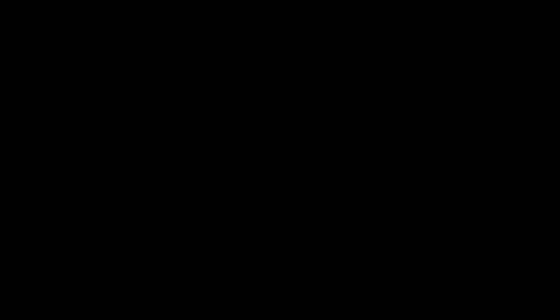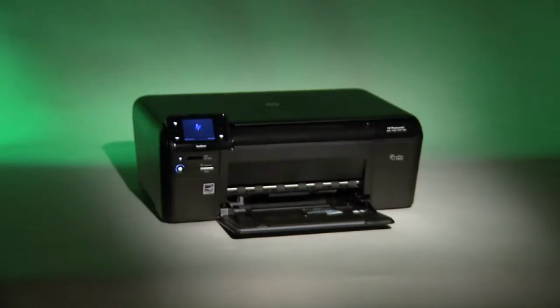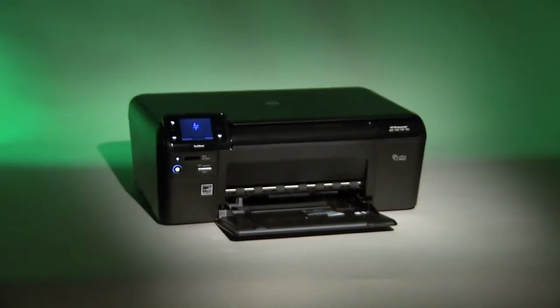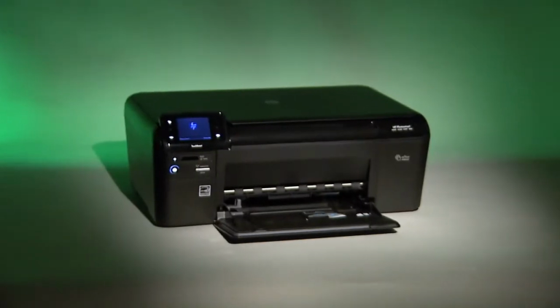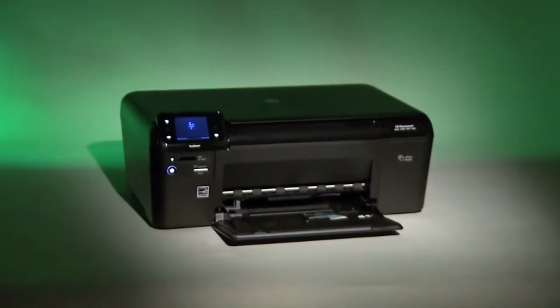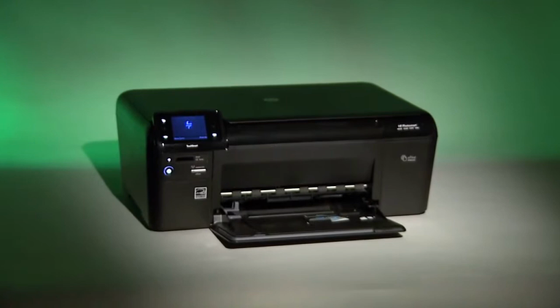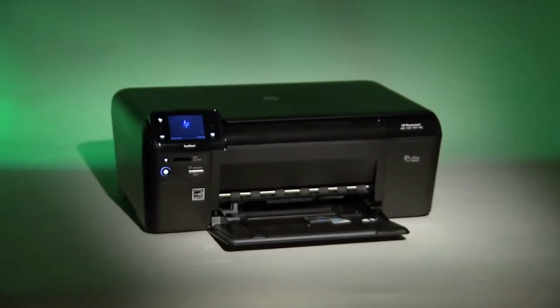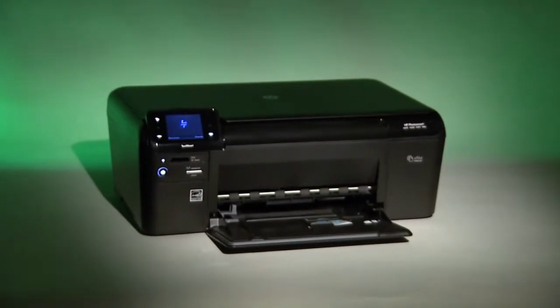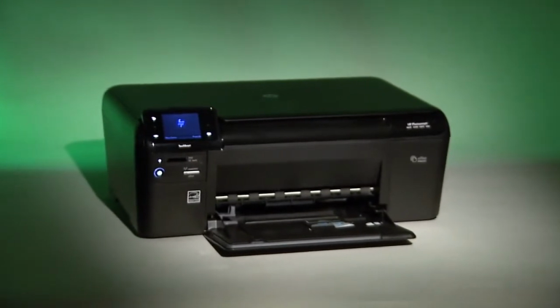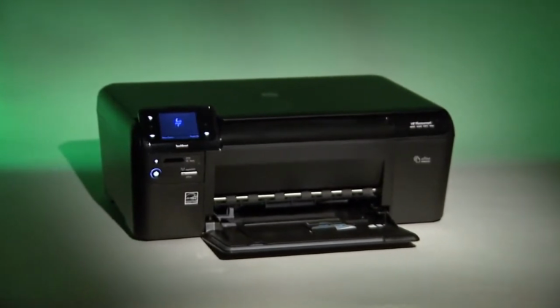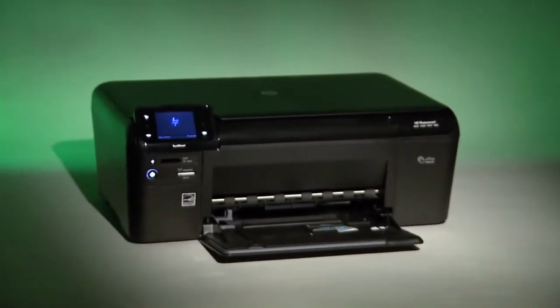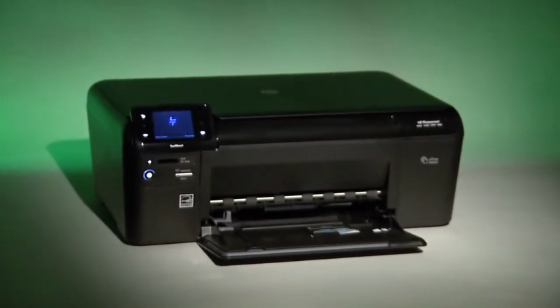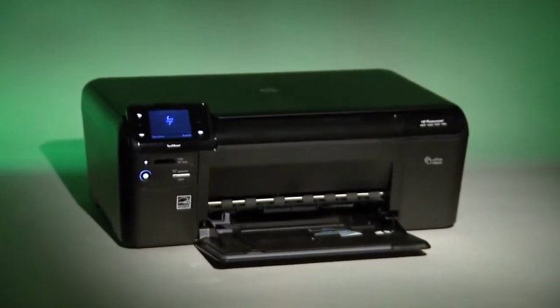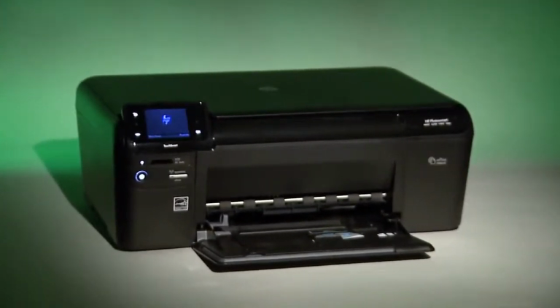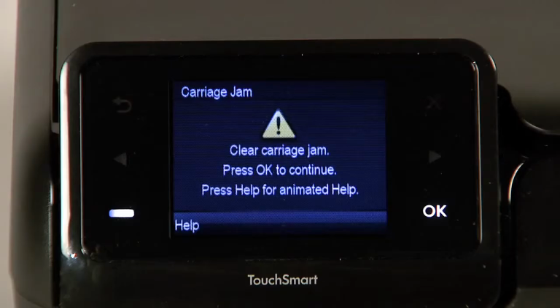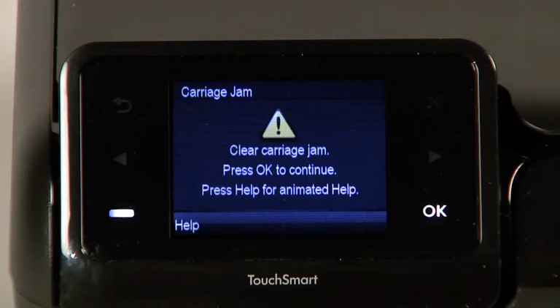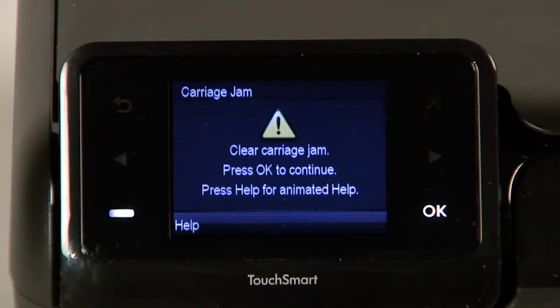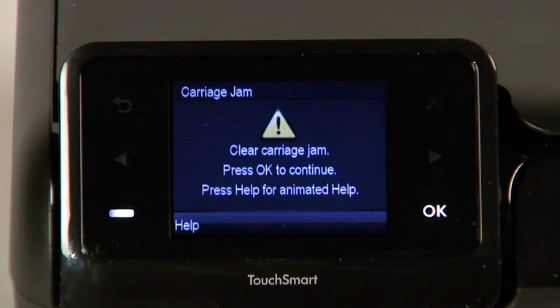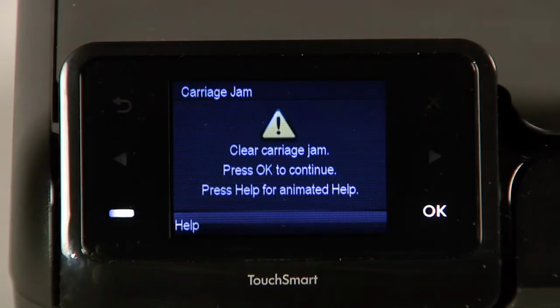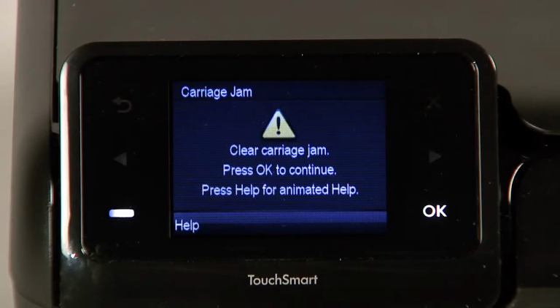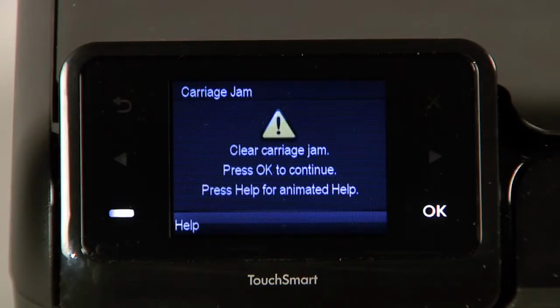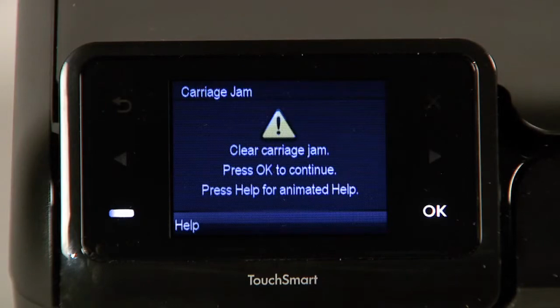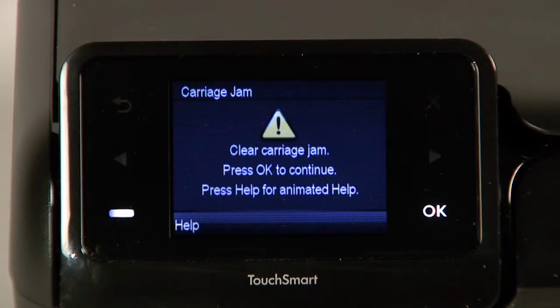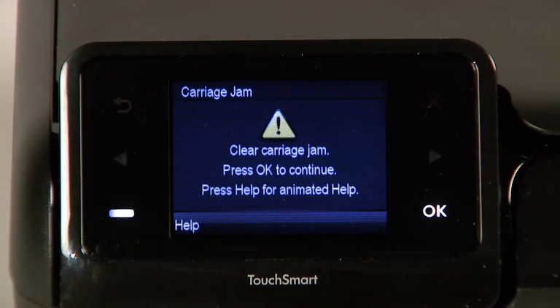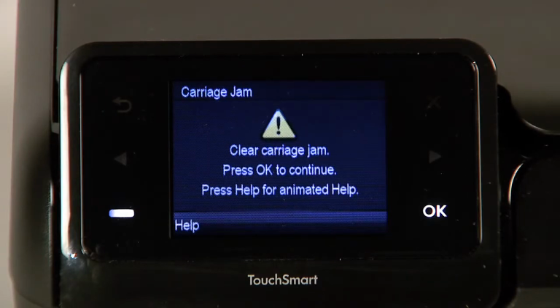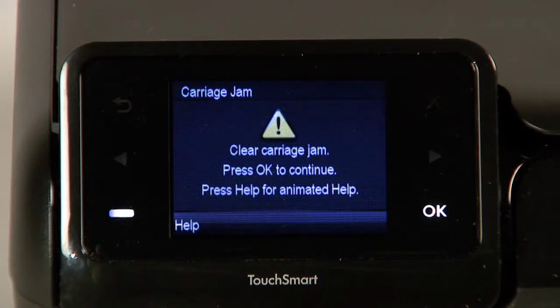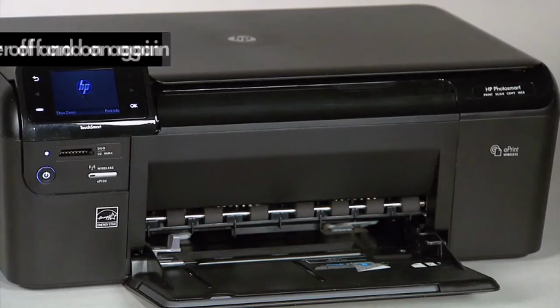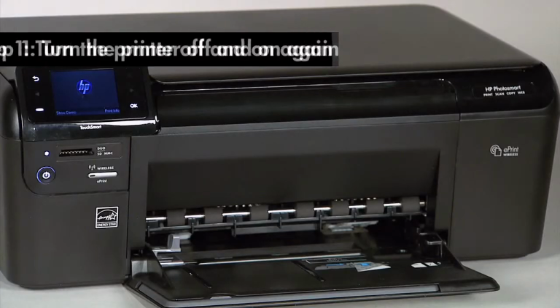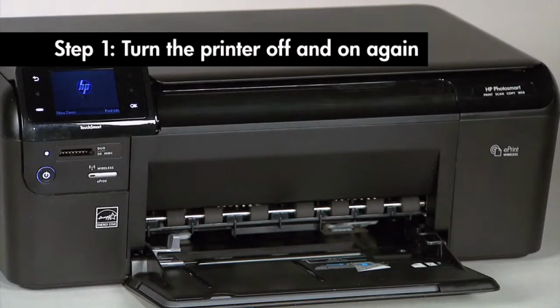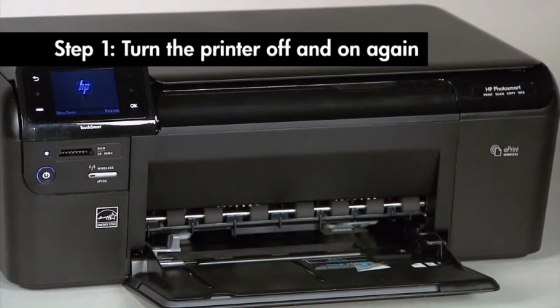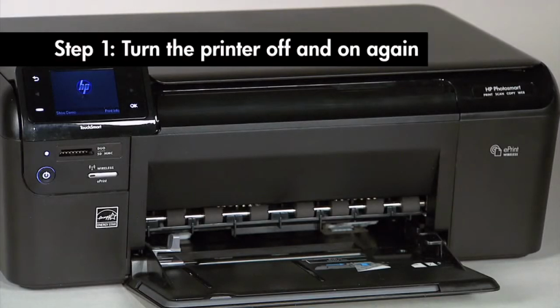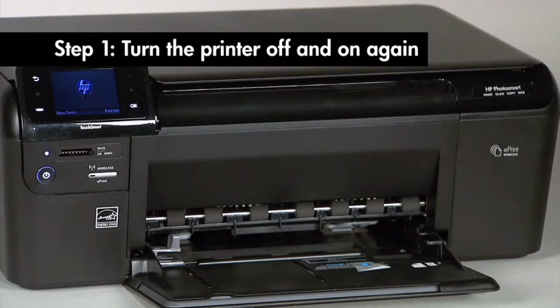This video will demonstrate how to clear a carriage jam on your HP All-in-One printer. If the carriage jam message appears in the control panel of your printer, follow these steps to resolve the issue.